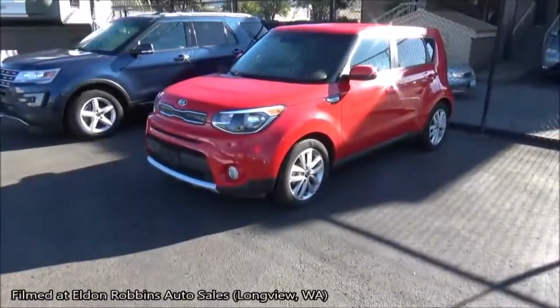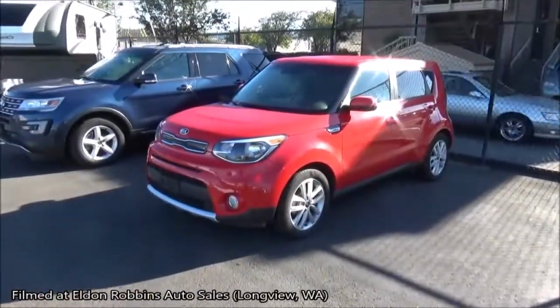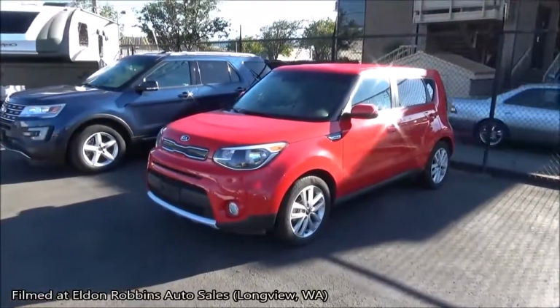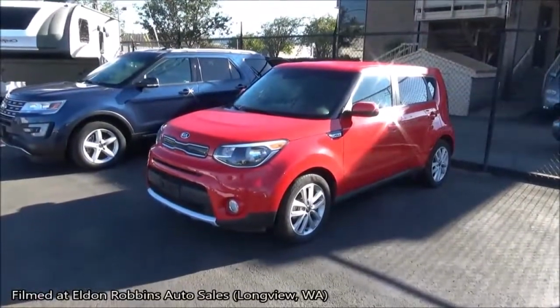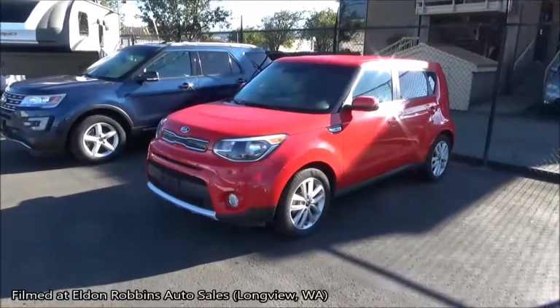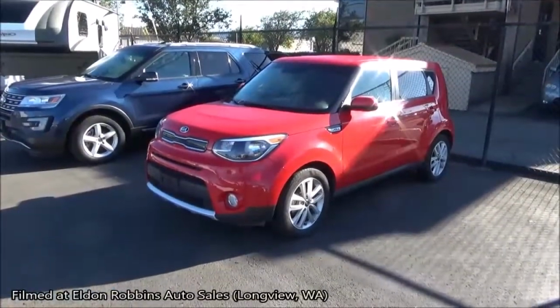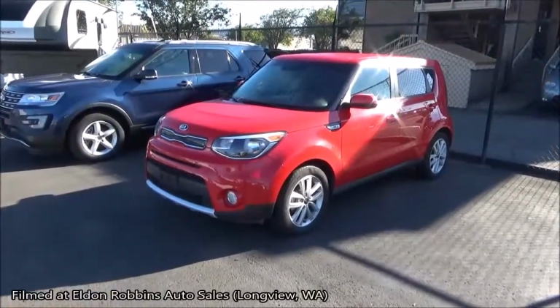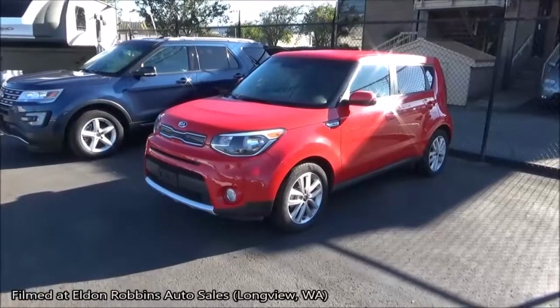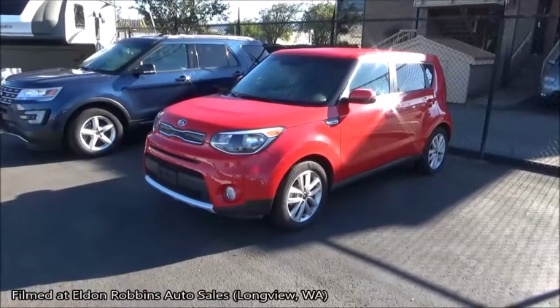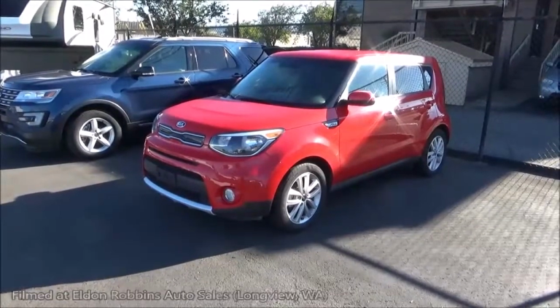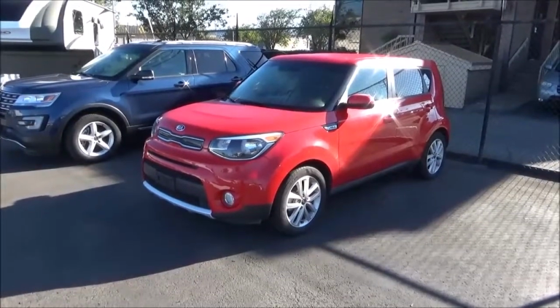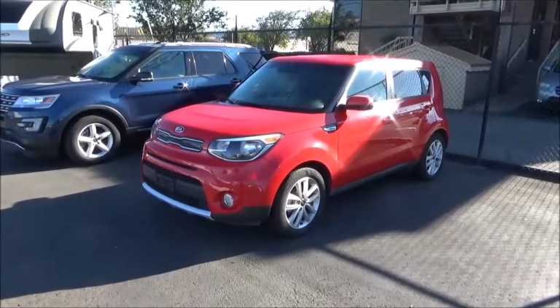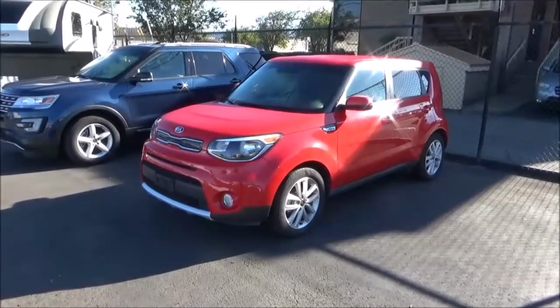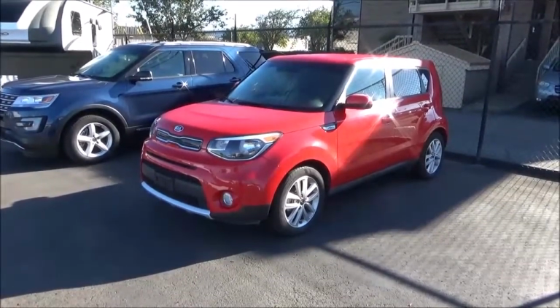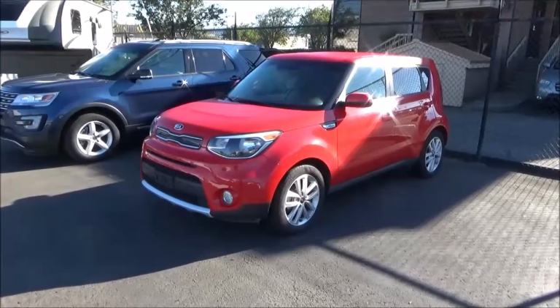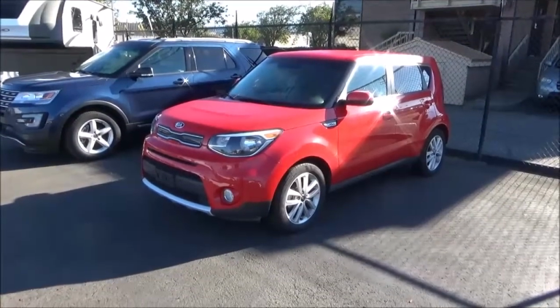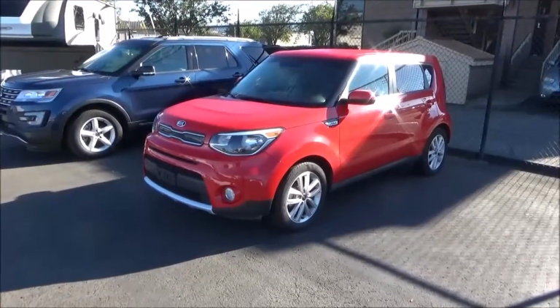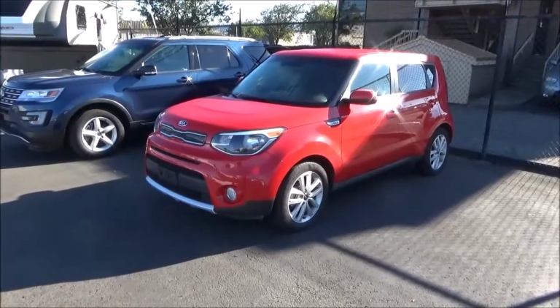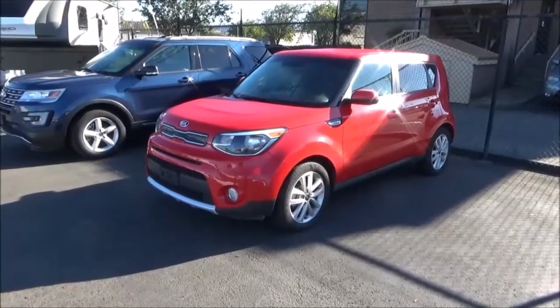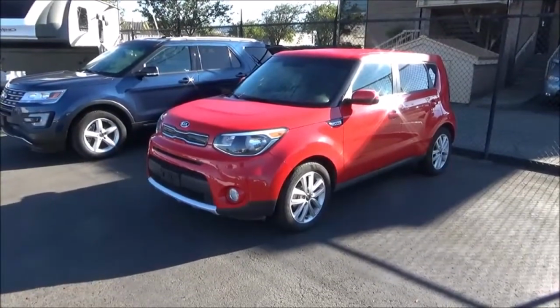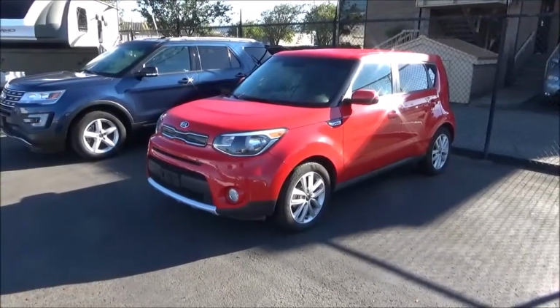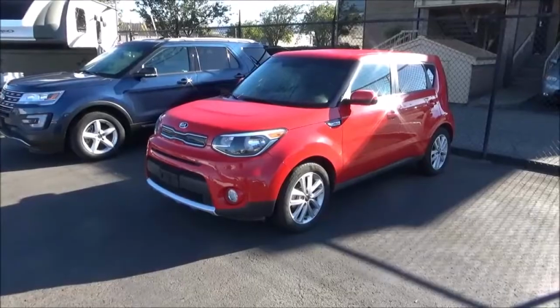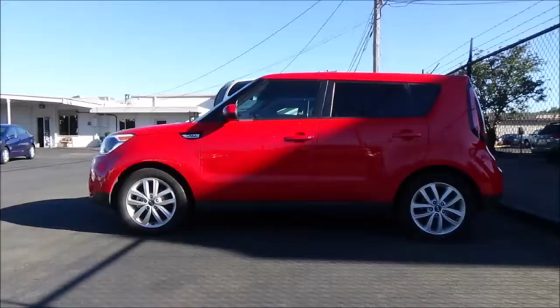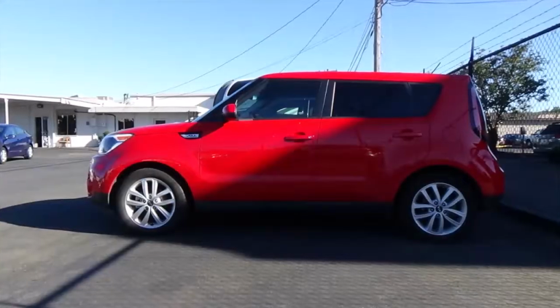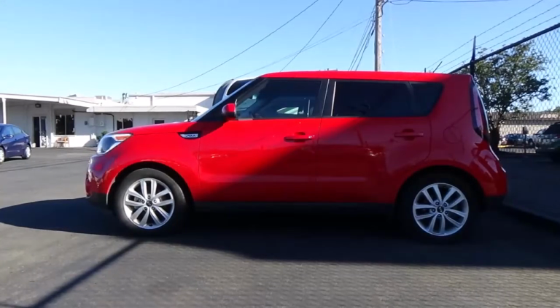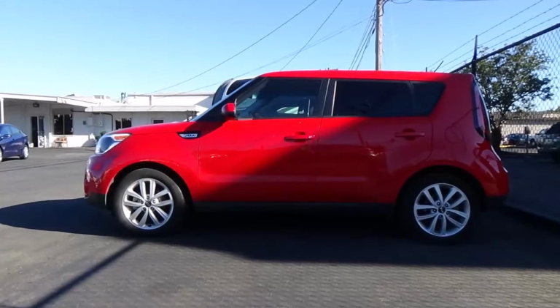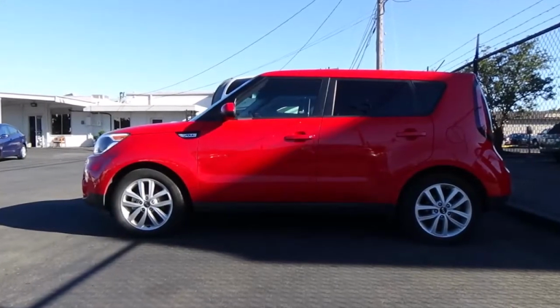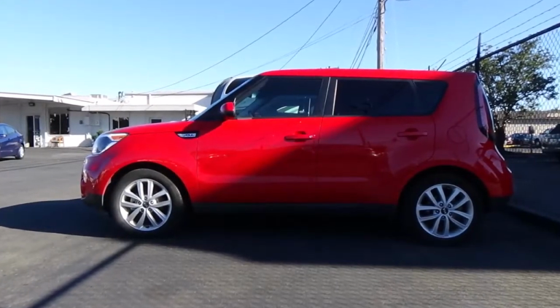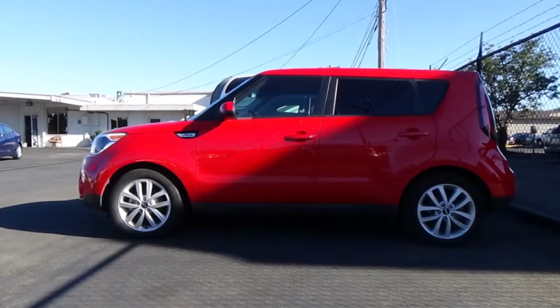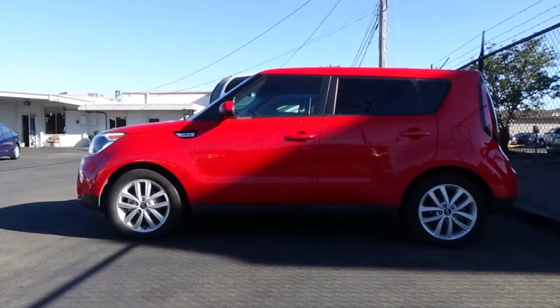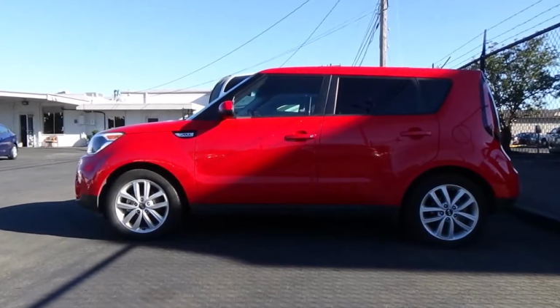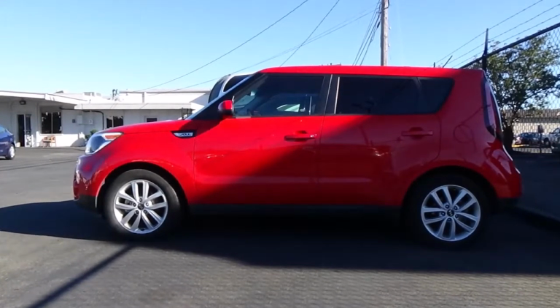Welcome to another tour. The vehicle that we'll be showcasing in this video is this 2018 Kia Soul Plus. This exterior paint color is known by Kia as Inferno Red.